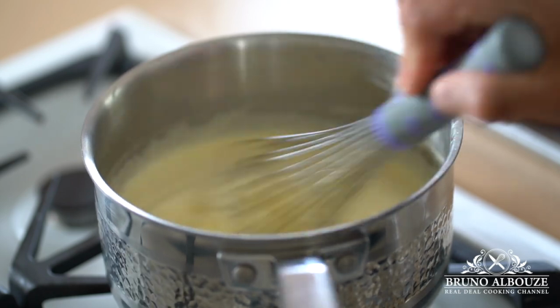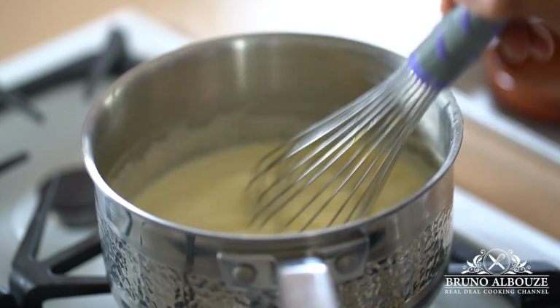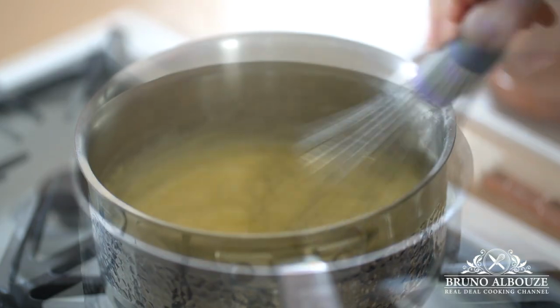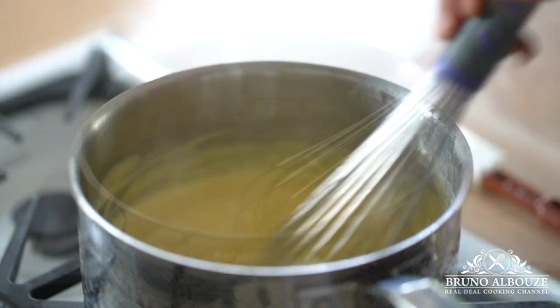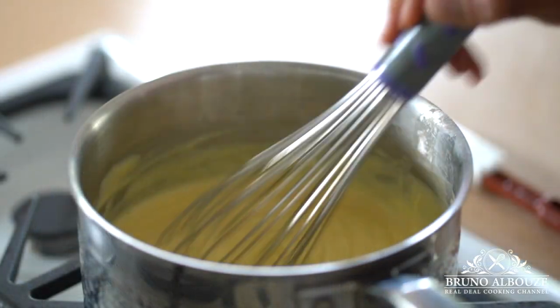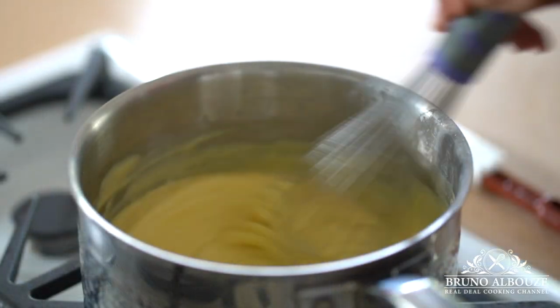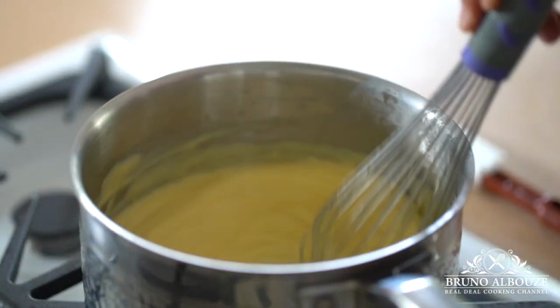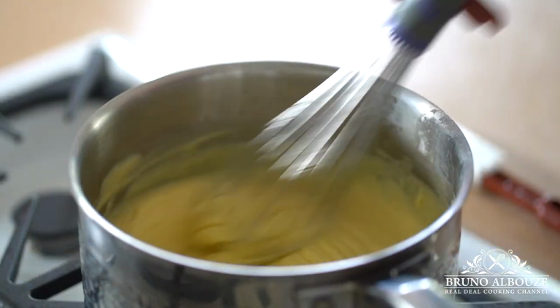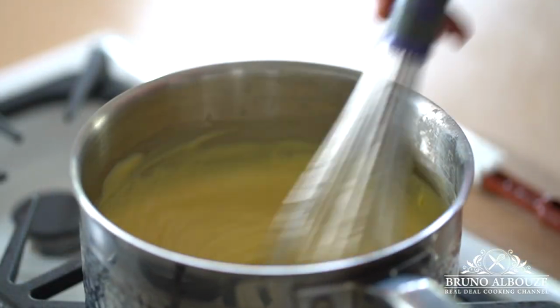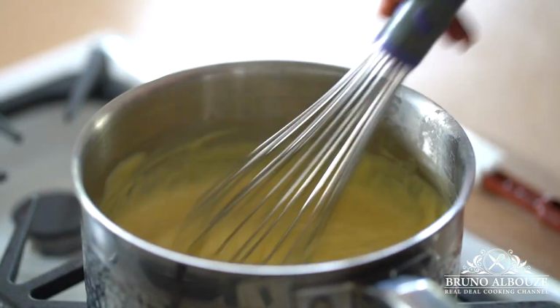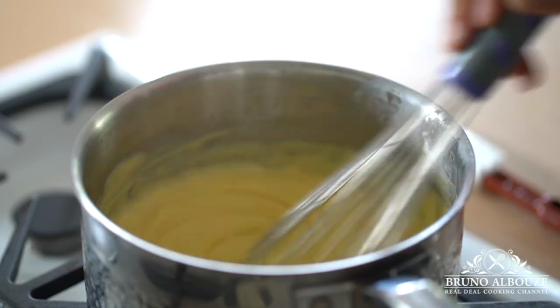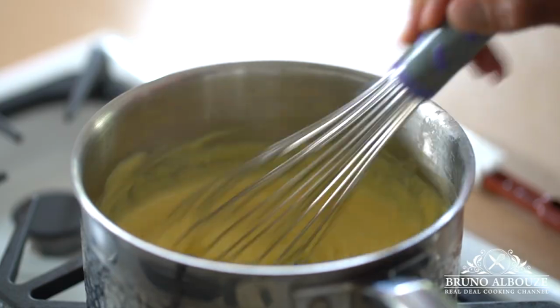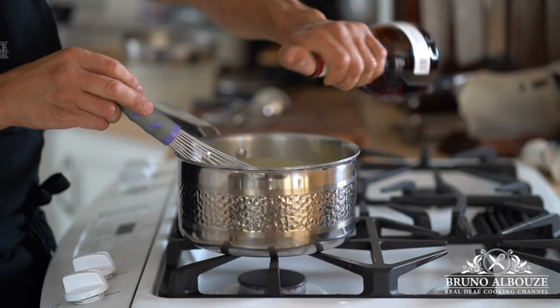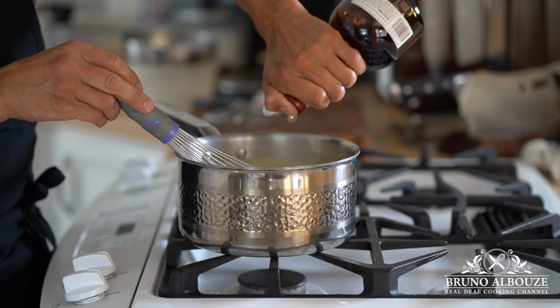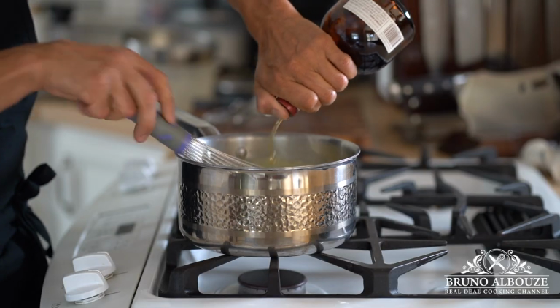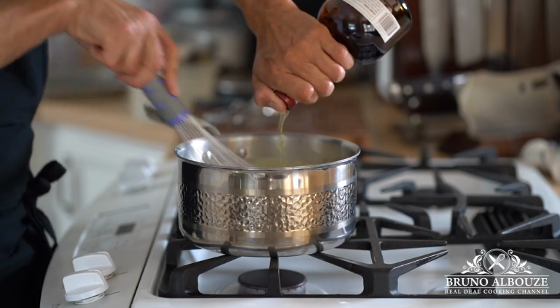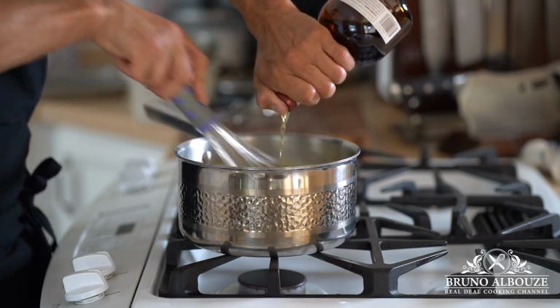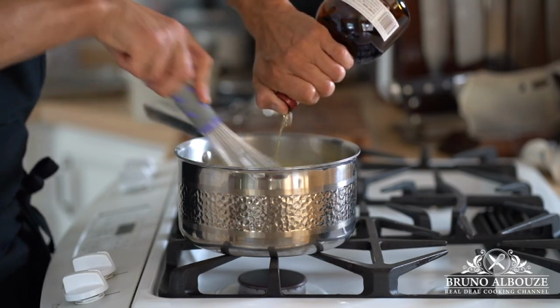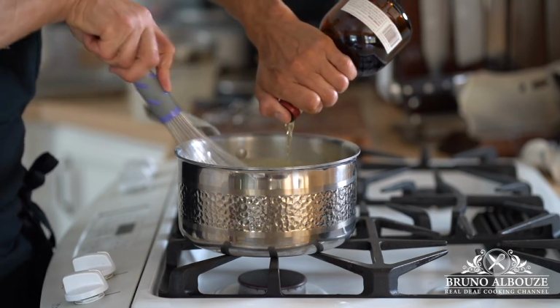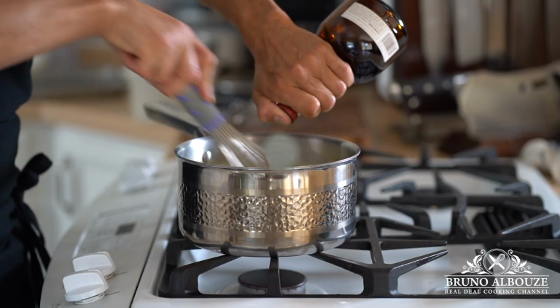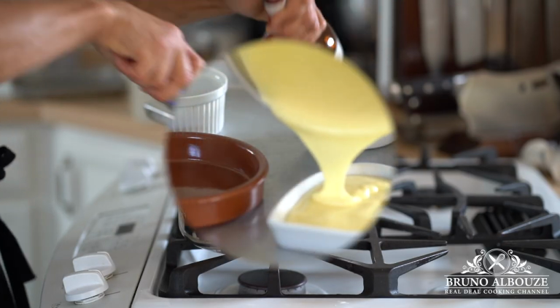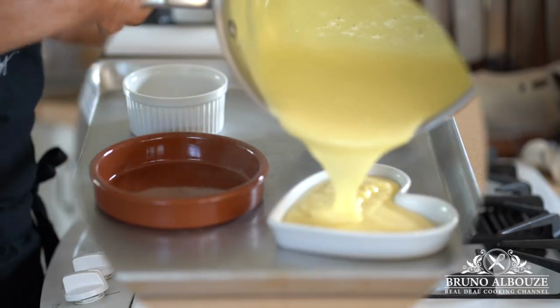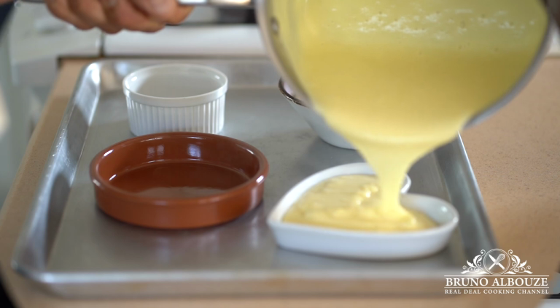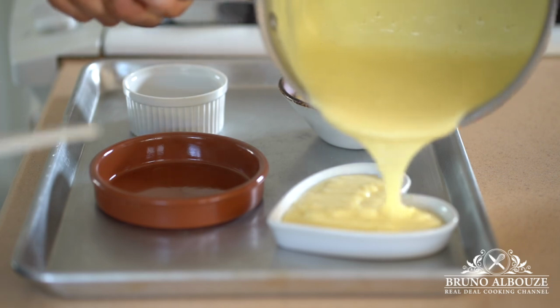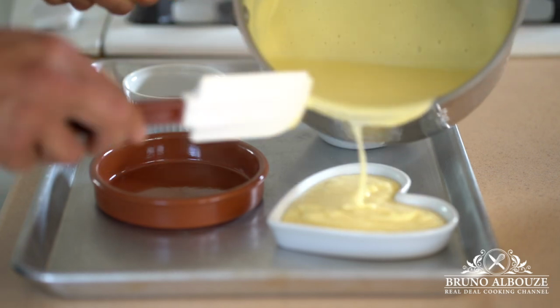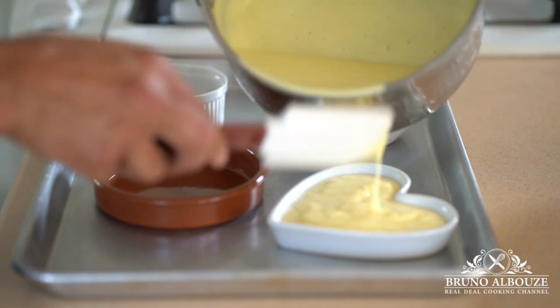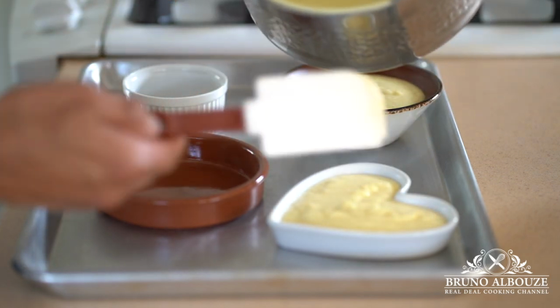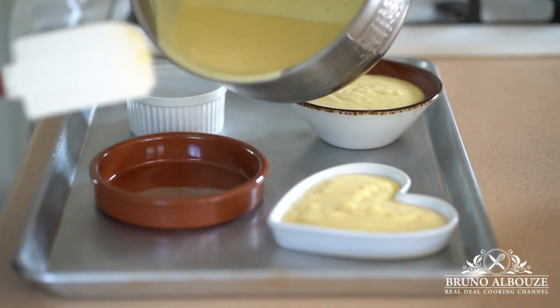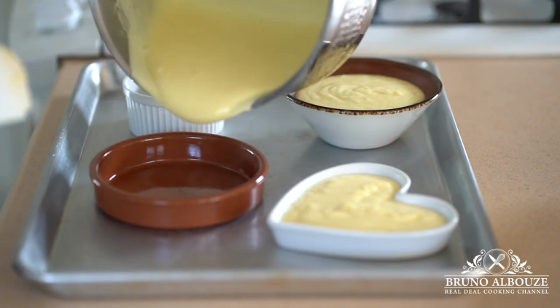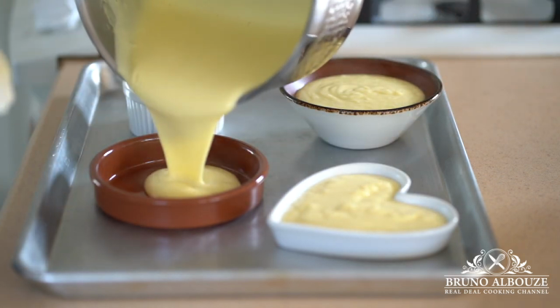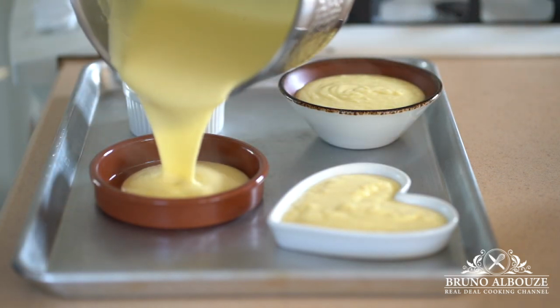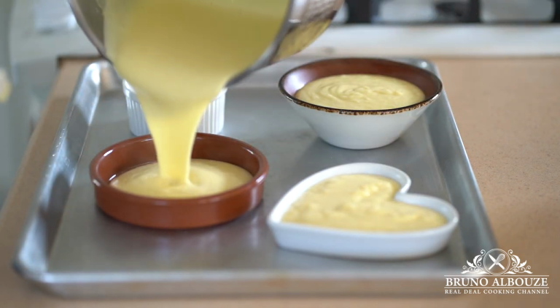Add a splash of Grand Marnier if desired, mix well, and fill up your ramekins. Since this dessert does not go in the oven, feel free to use any dishes you like. Cover with plastic wrap and leave them out for about an hour to cool down.